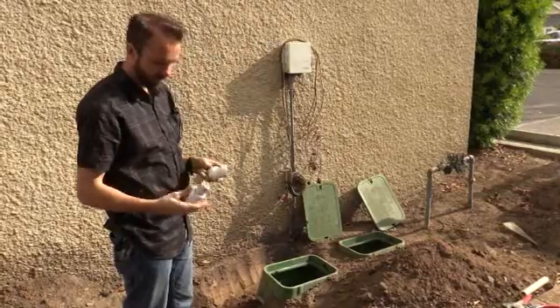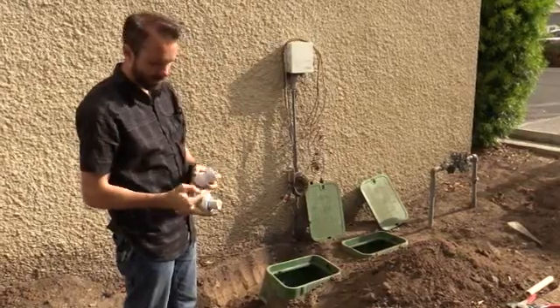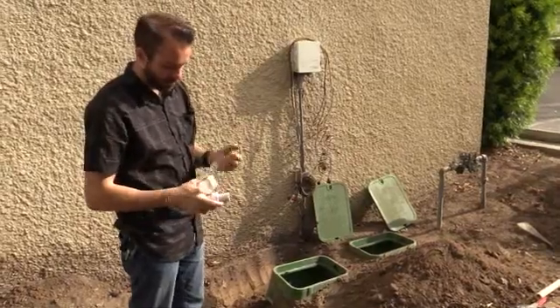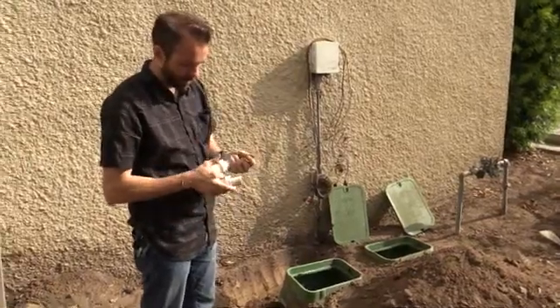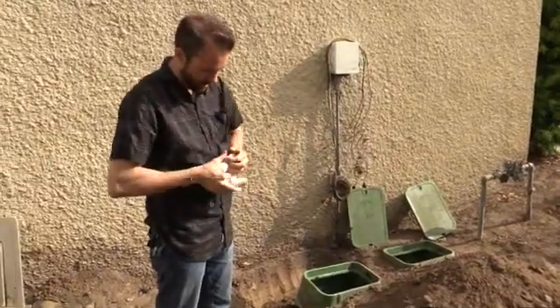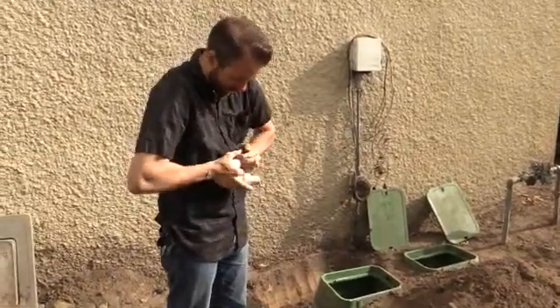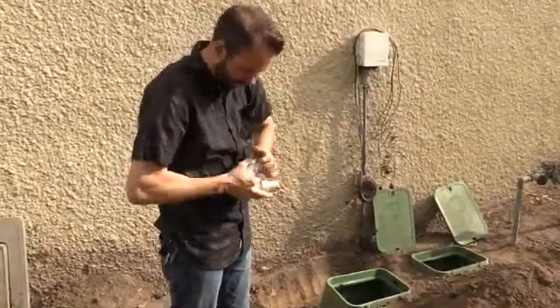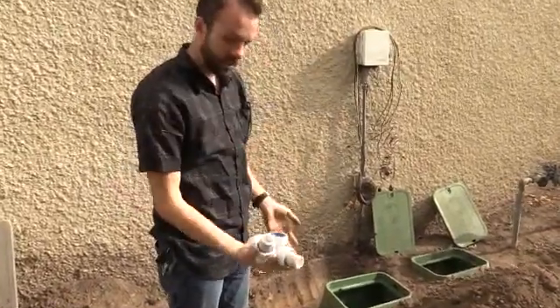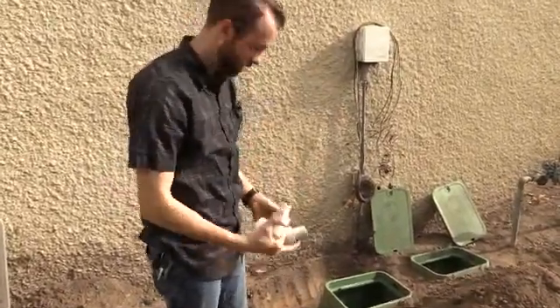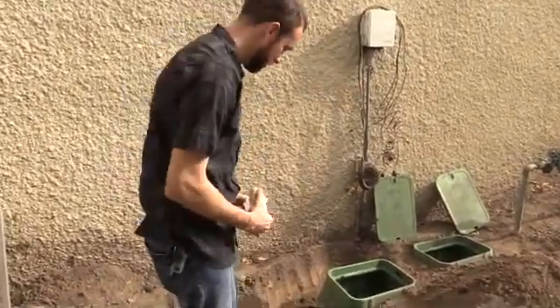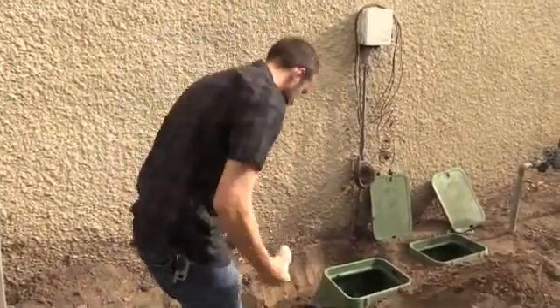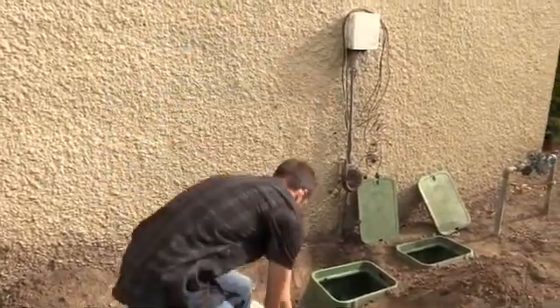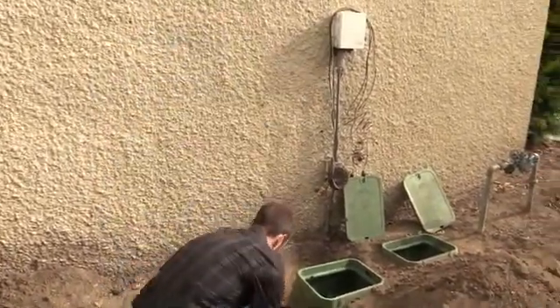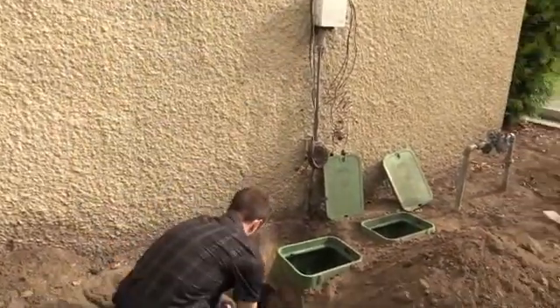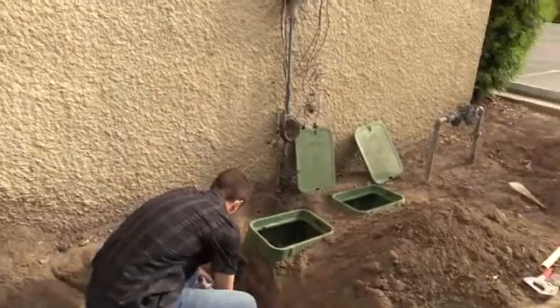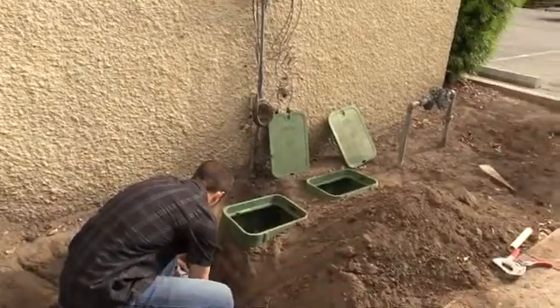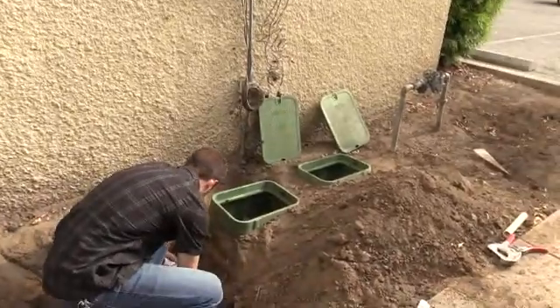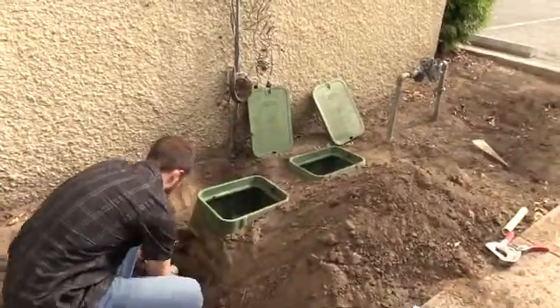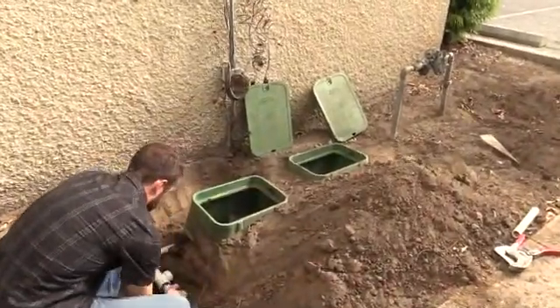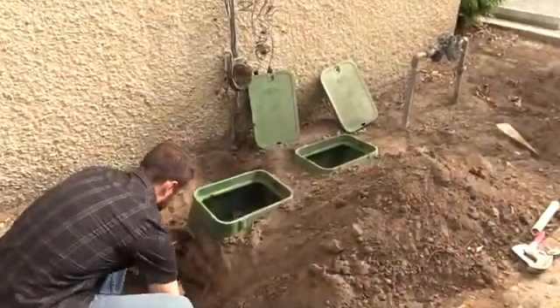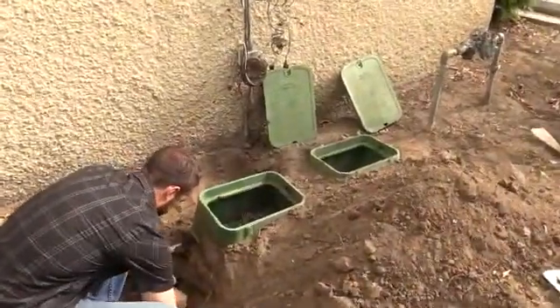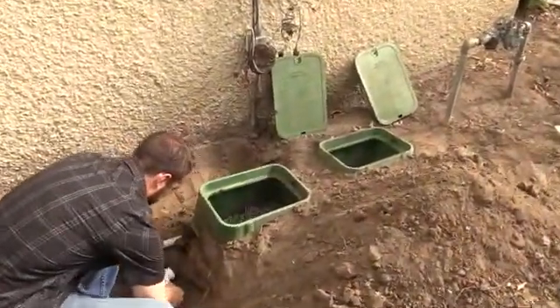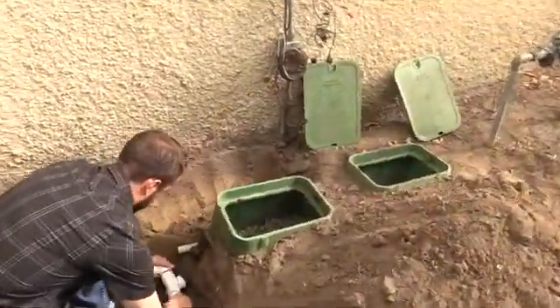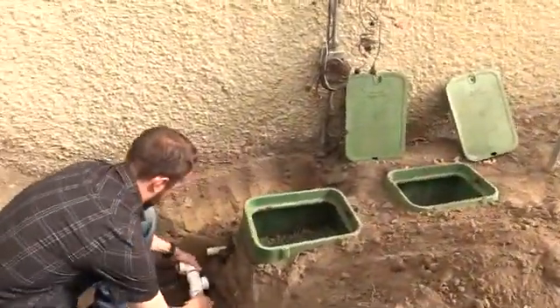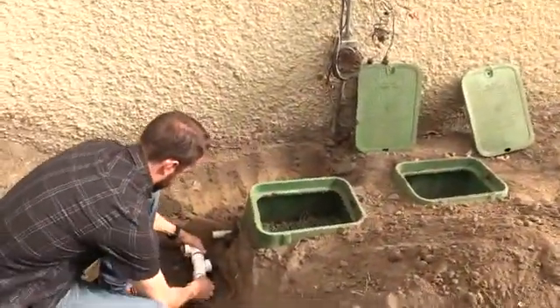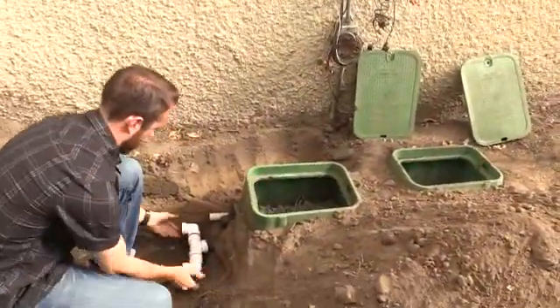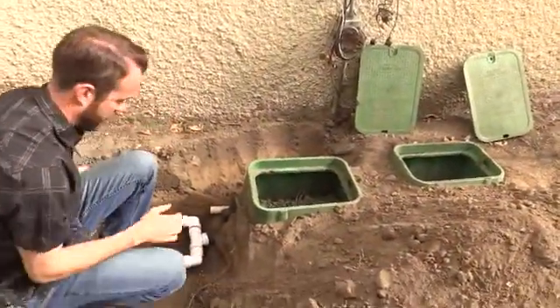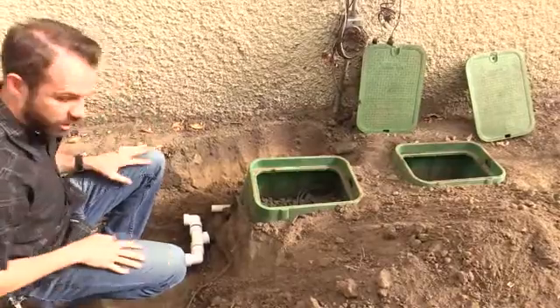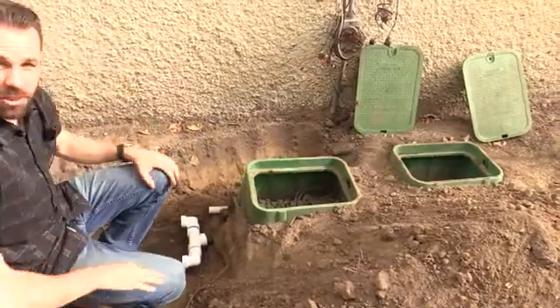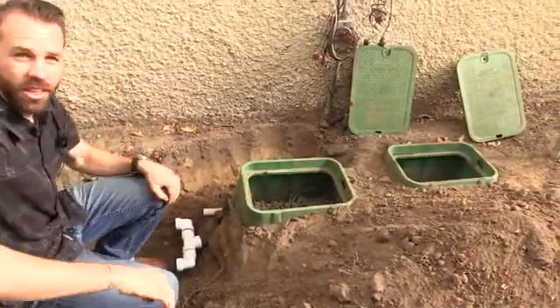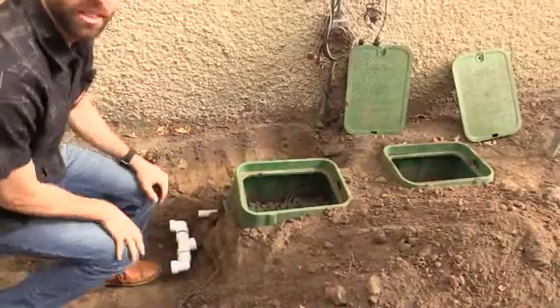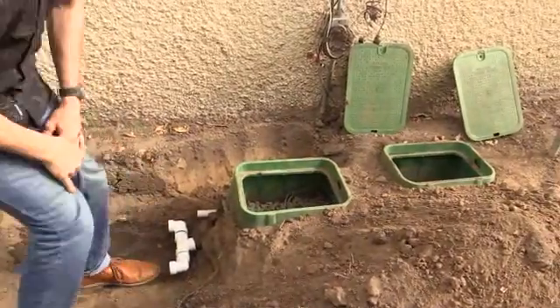We just push it in and it seals. Looks pretty good. Now to install the valves.